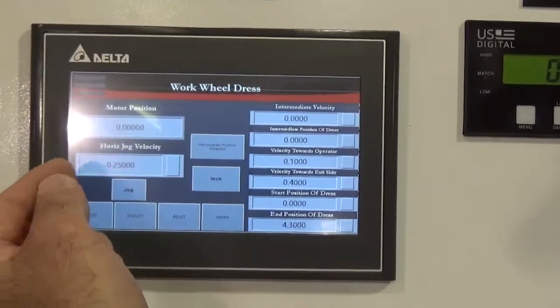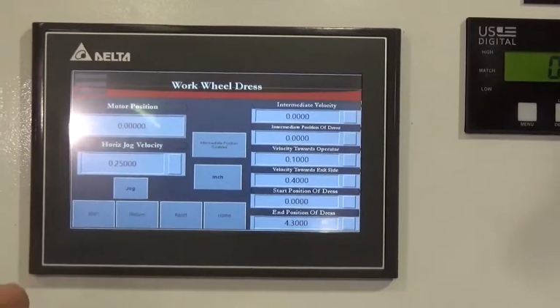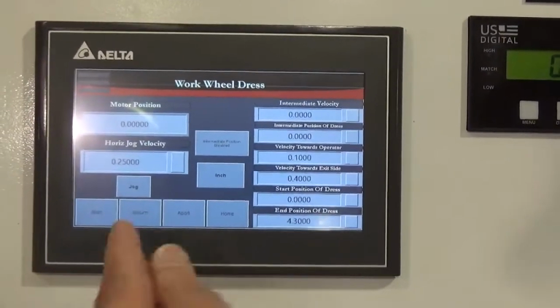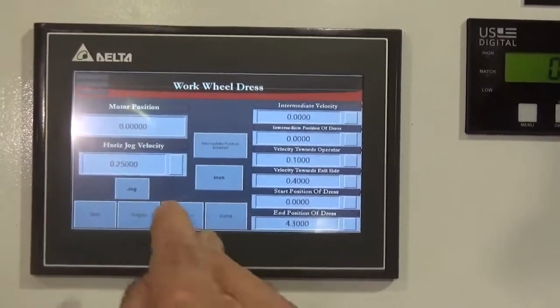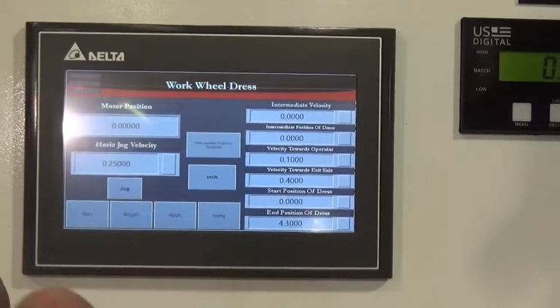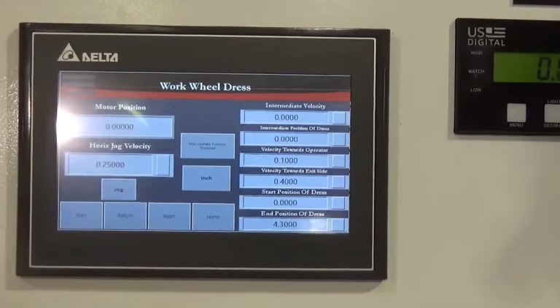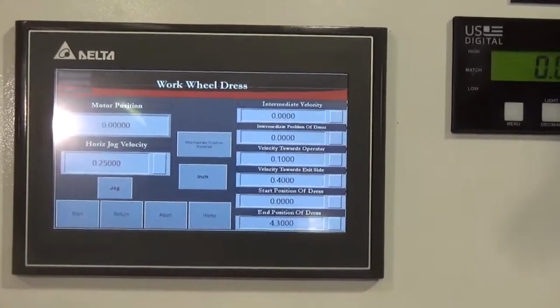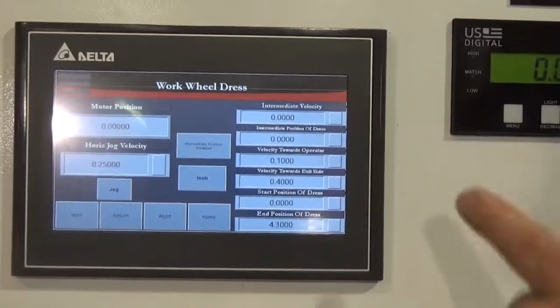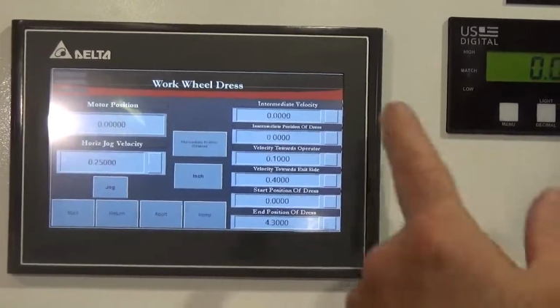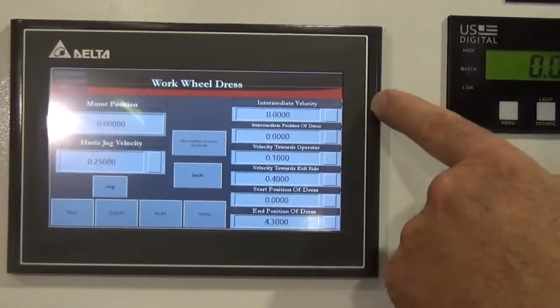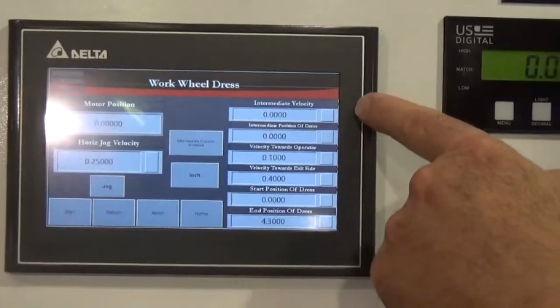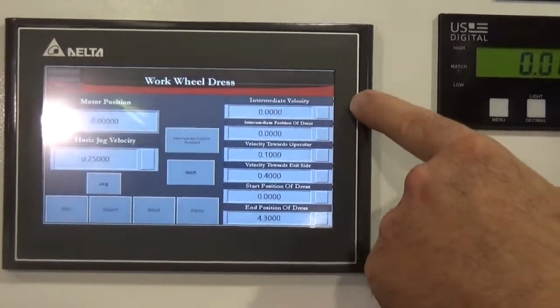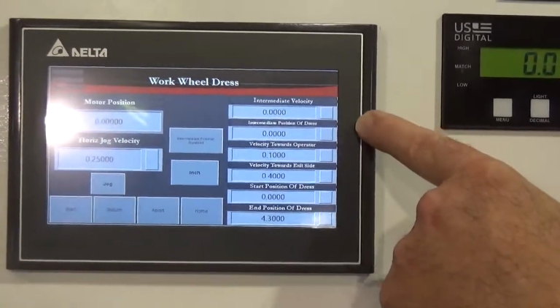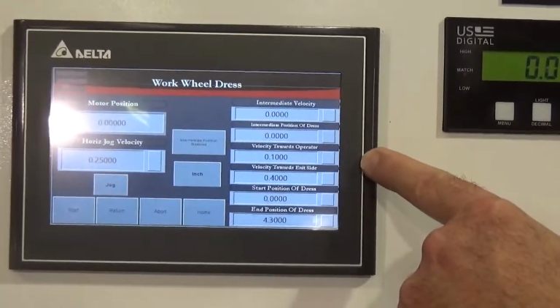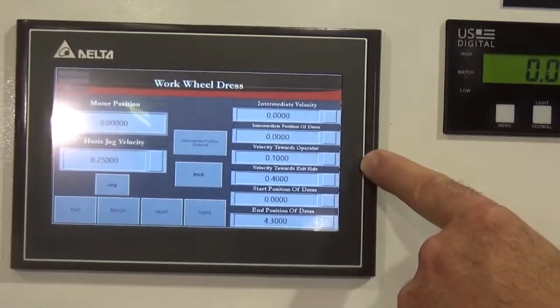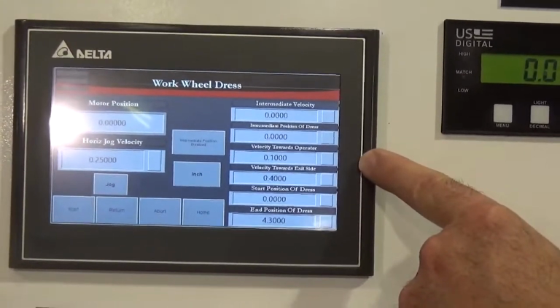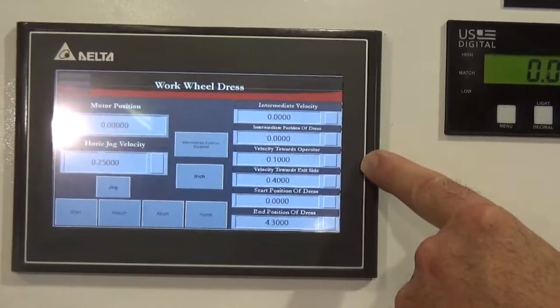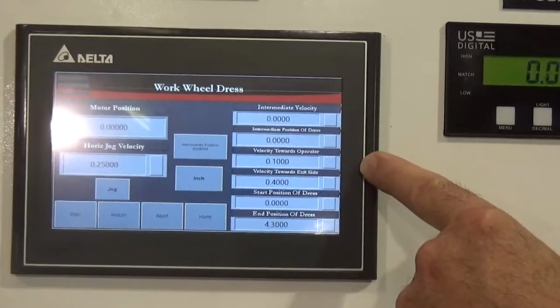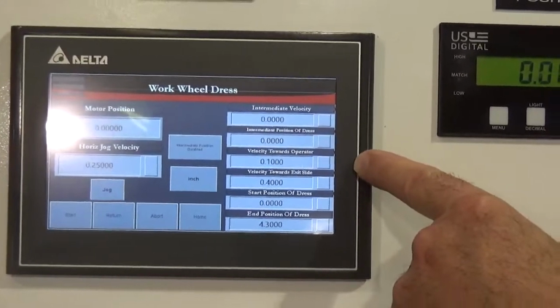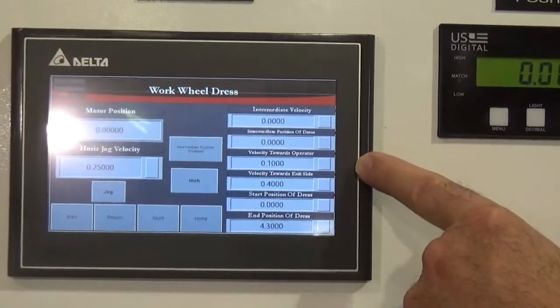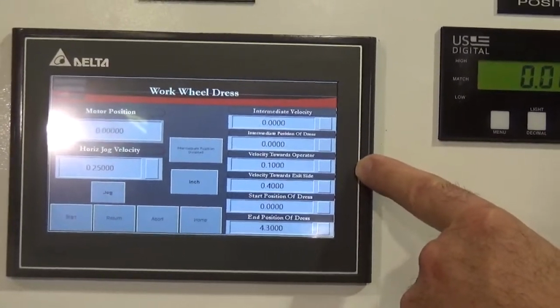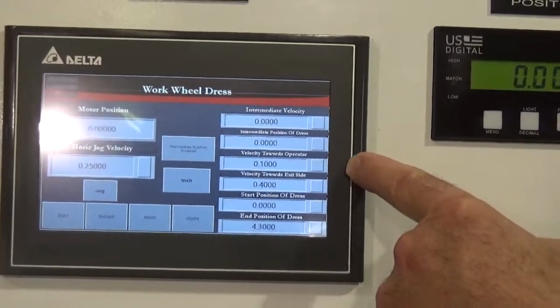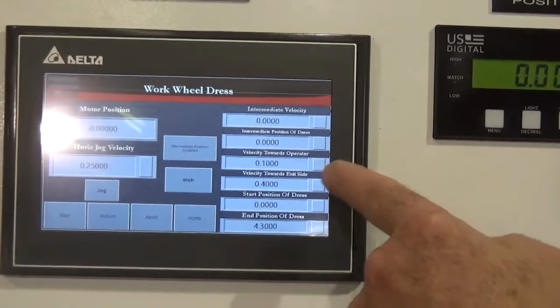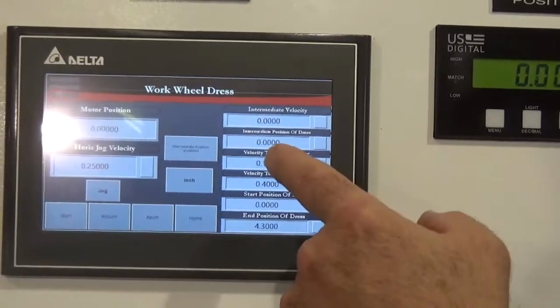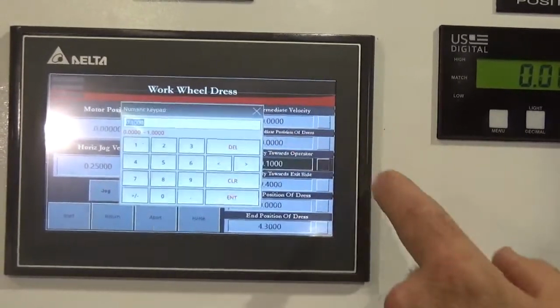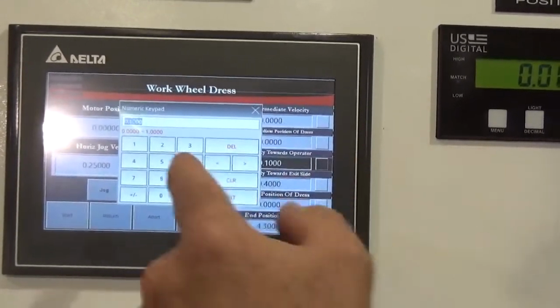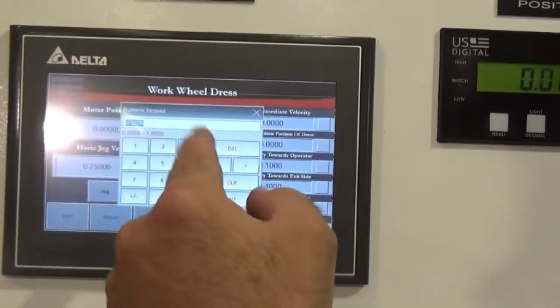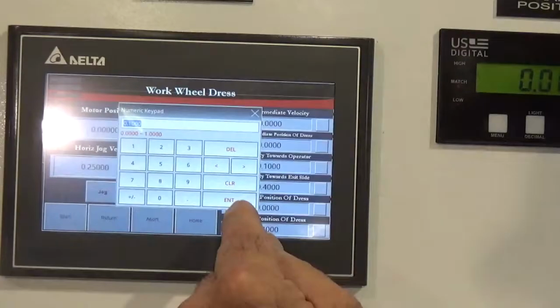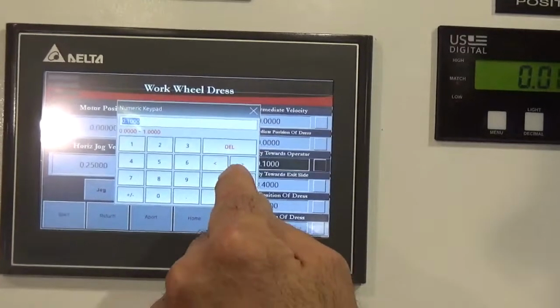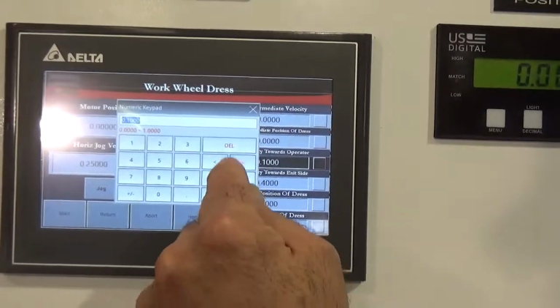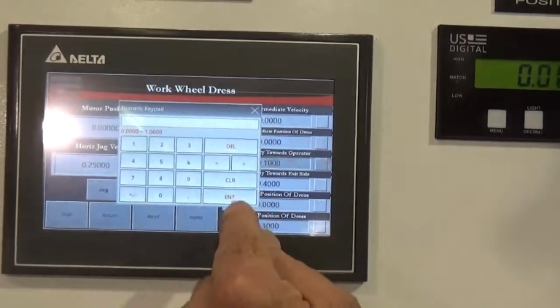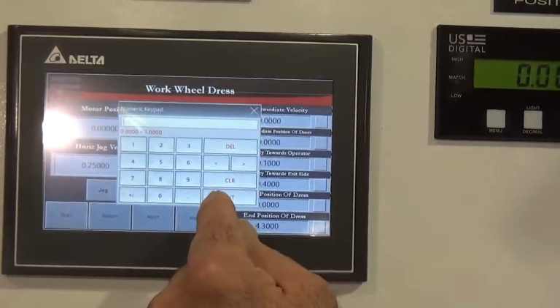You can set a jog velocity and jog across the wheel. Or in dressing, you can set the velocity towards the operator at a set speed and enter or change that.